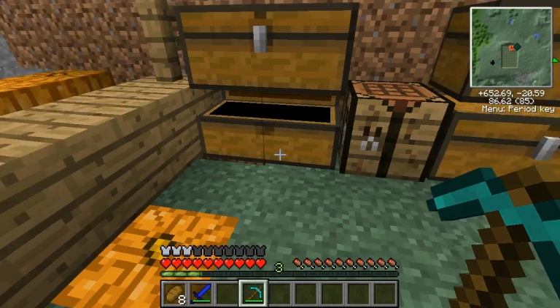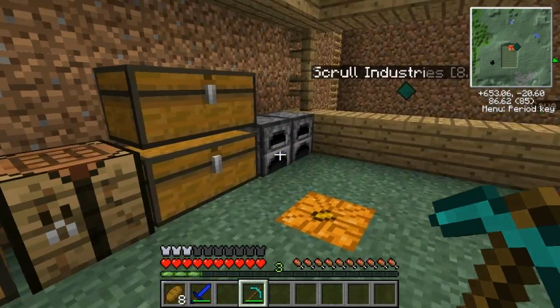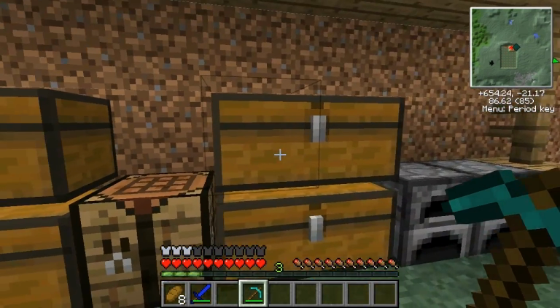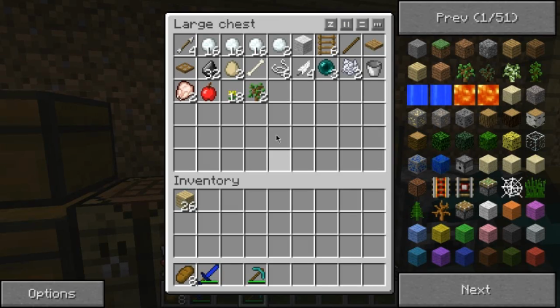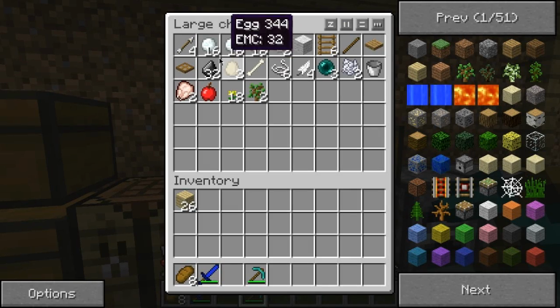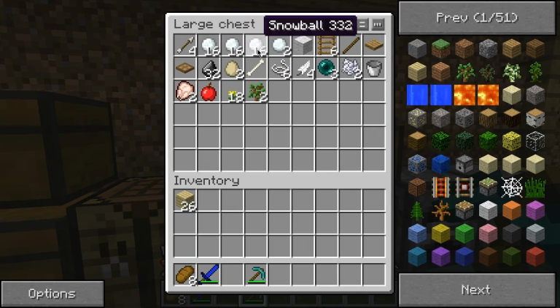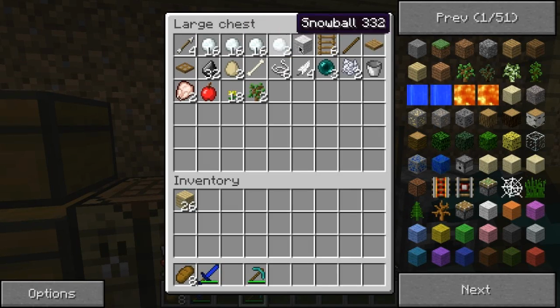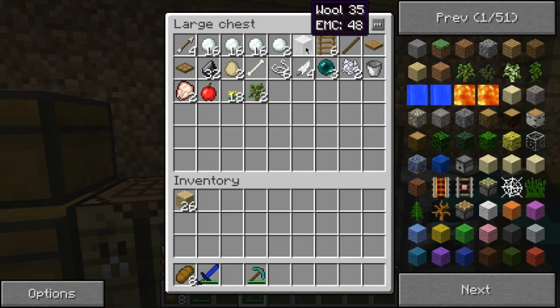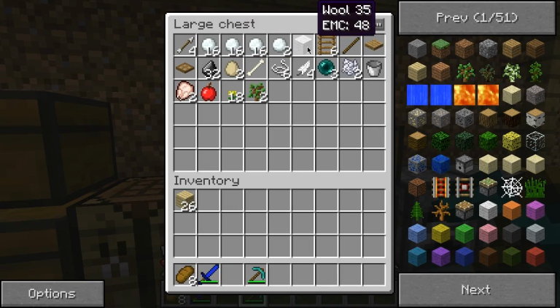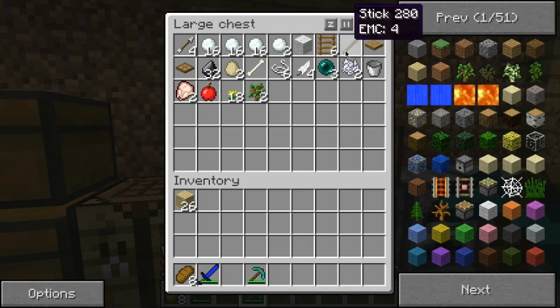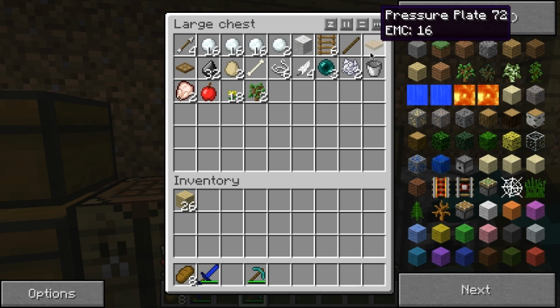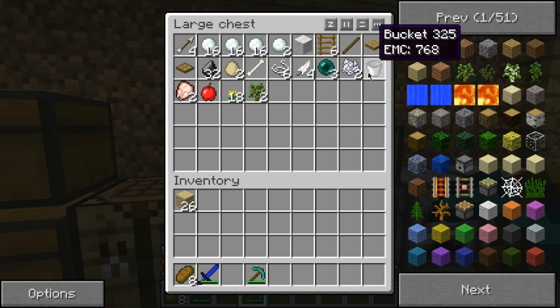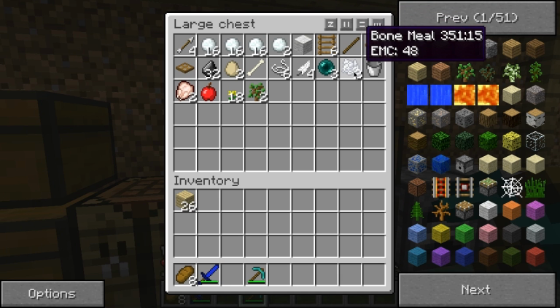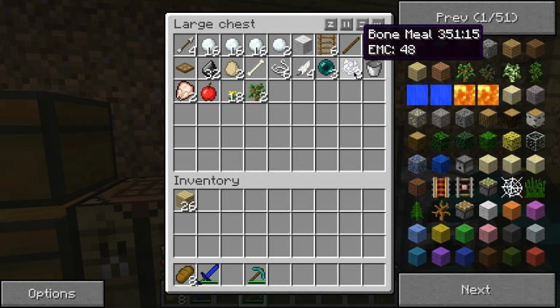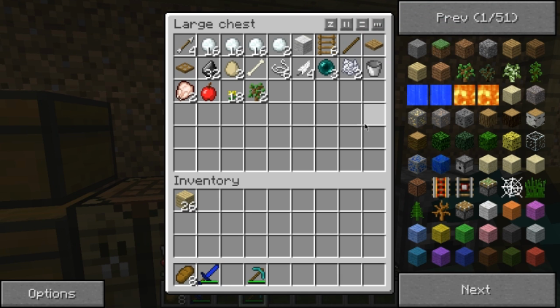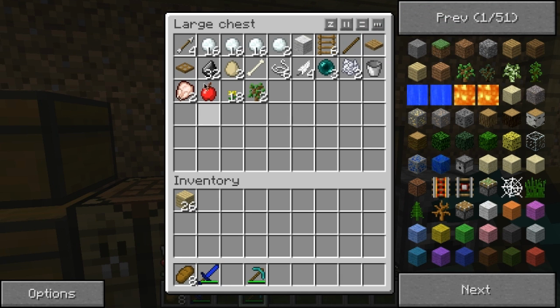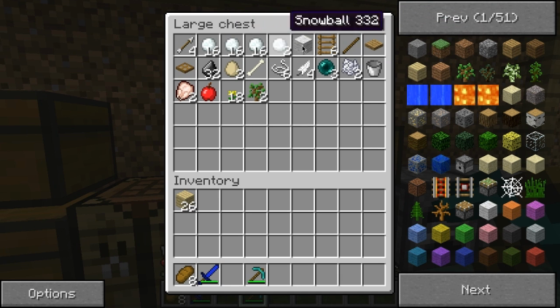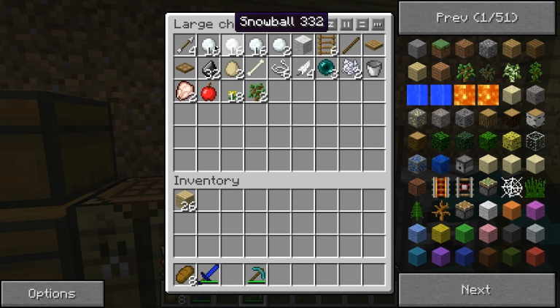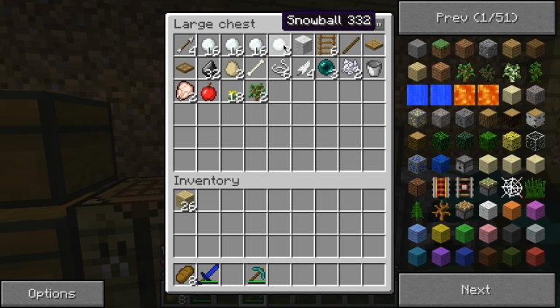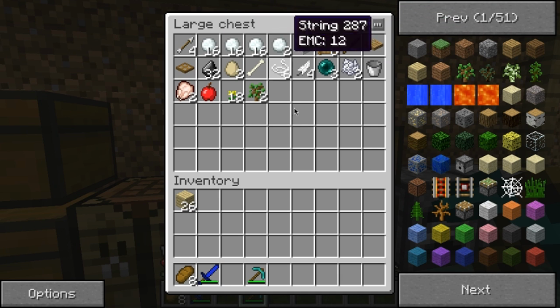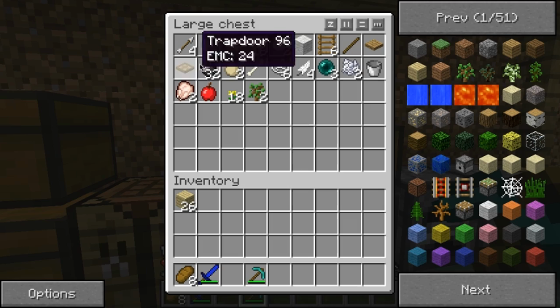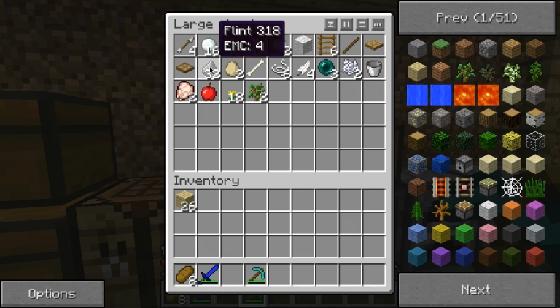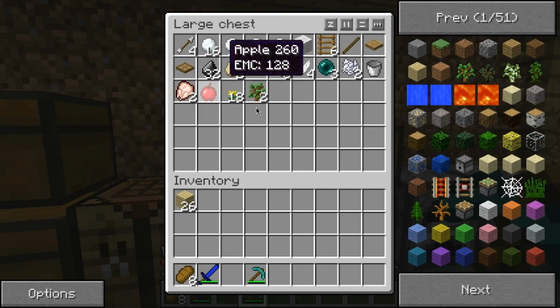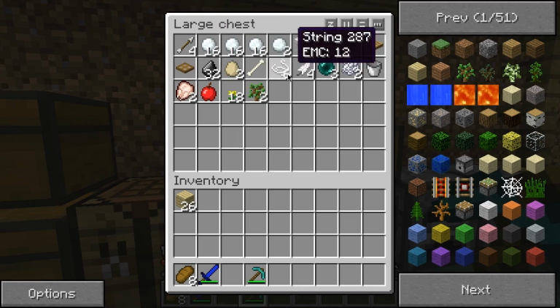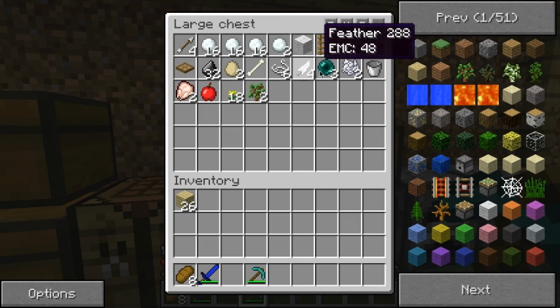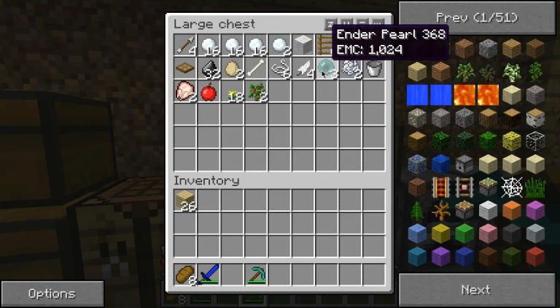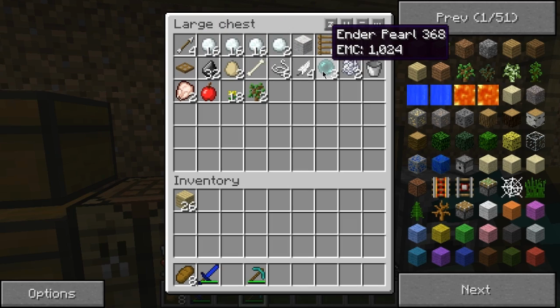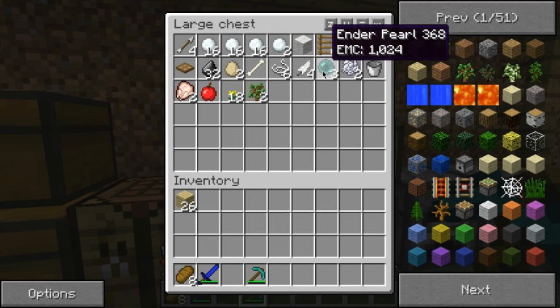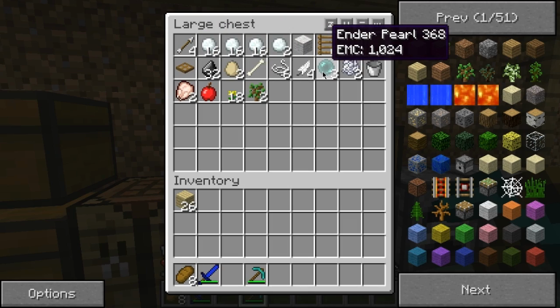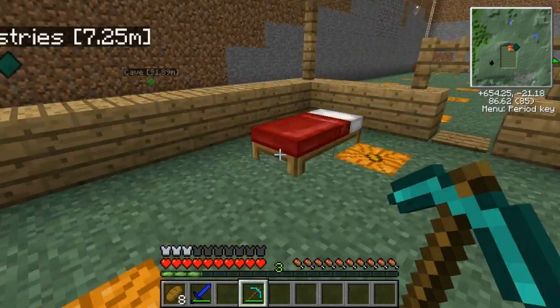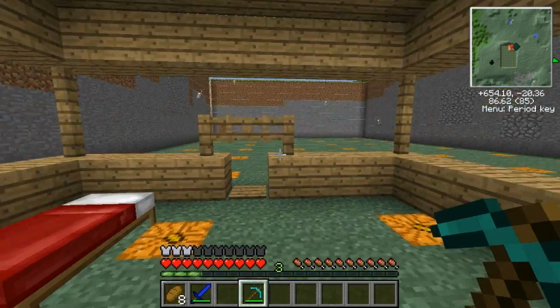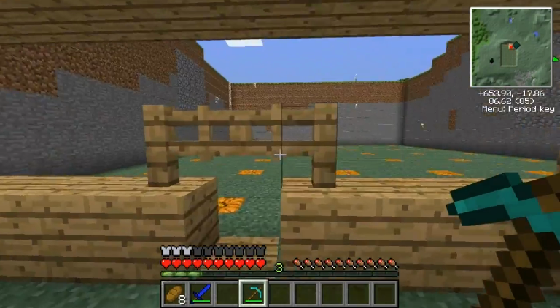I forgot to show you guys this chest because it has snowballs in there — I passed the snow biome on the way here and I thought I'm going to need that later for sure. Got flint because you're going to need that. Enderpearls — I just got lucky and killed some endermen before I lit up this area. Tons spawned here.